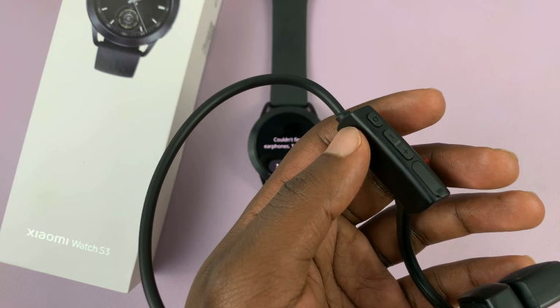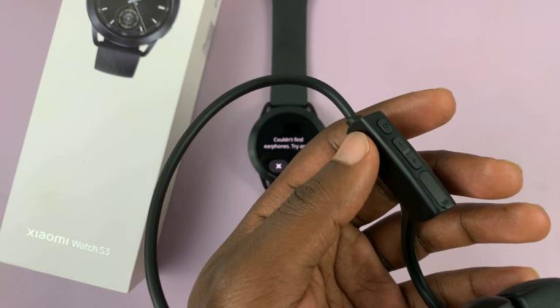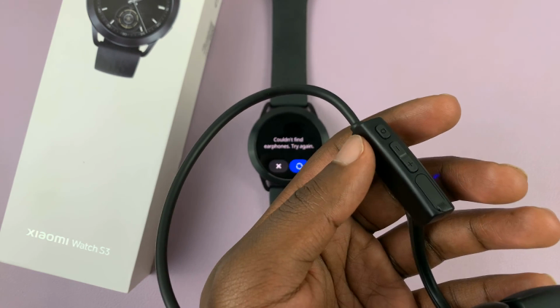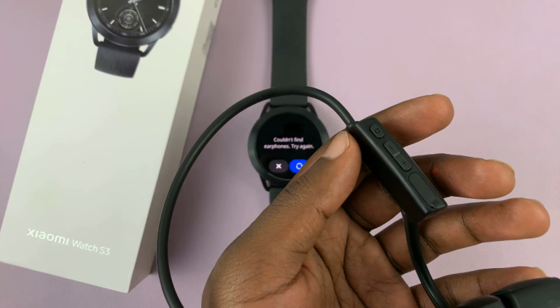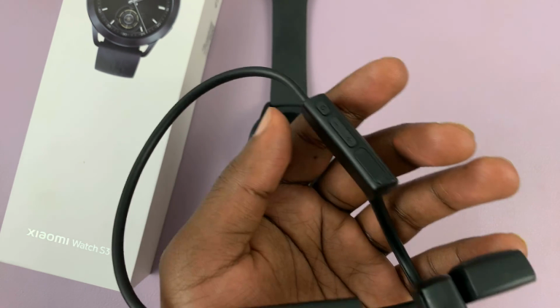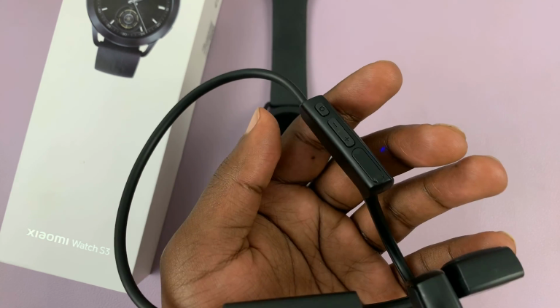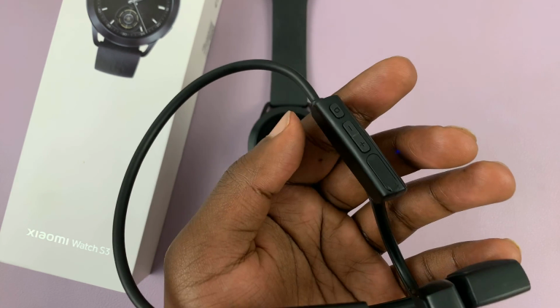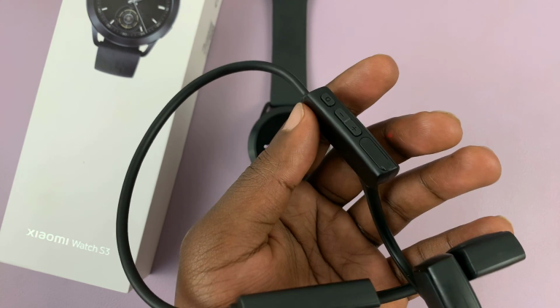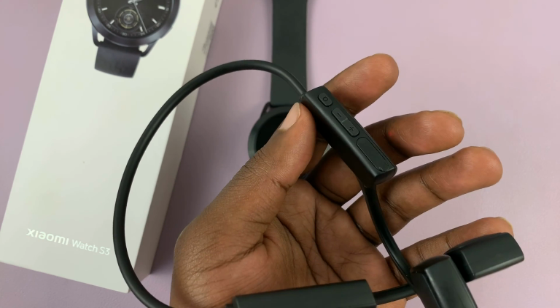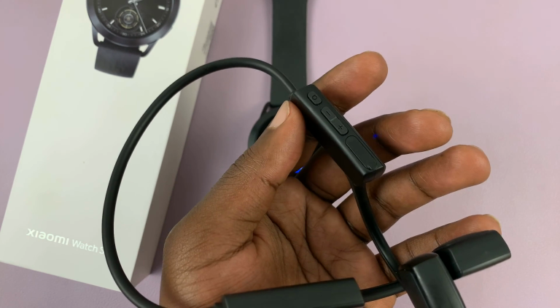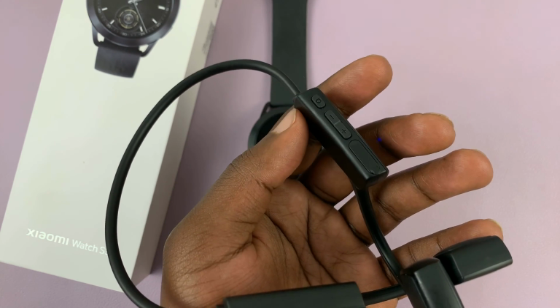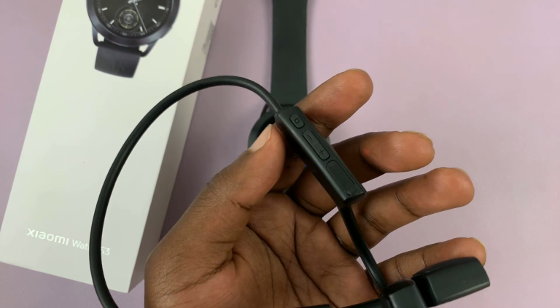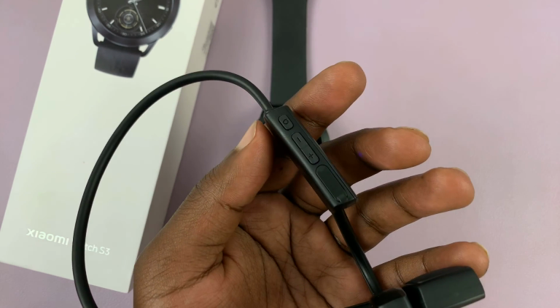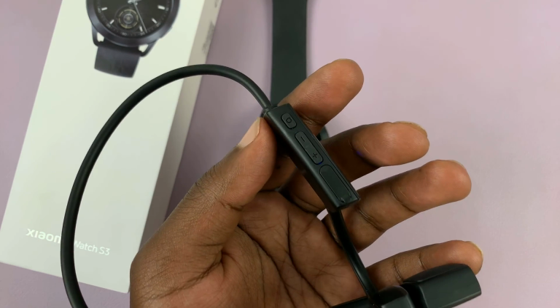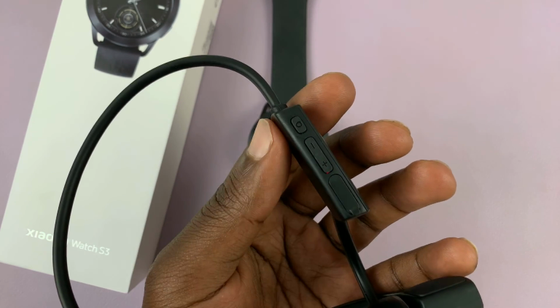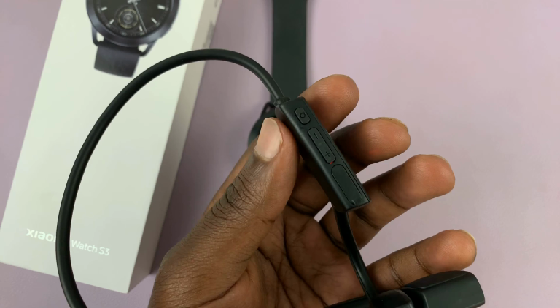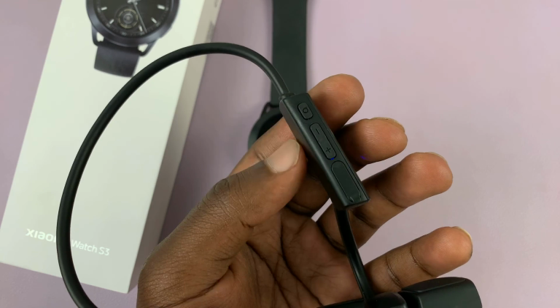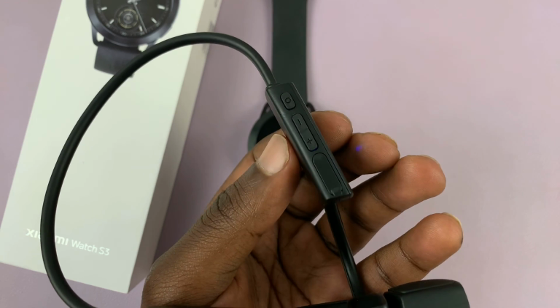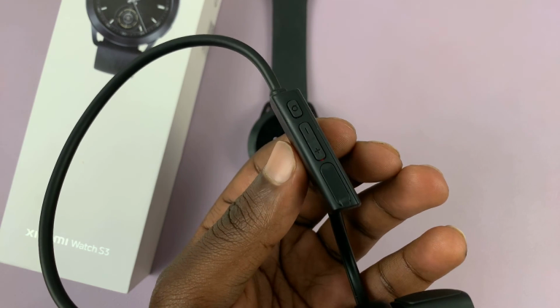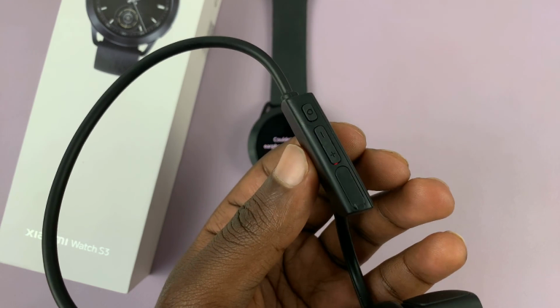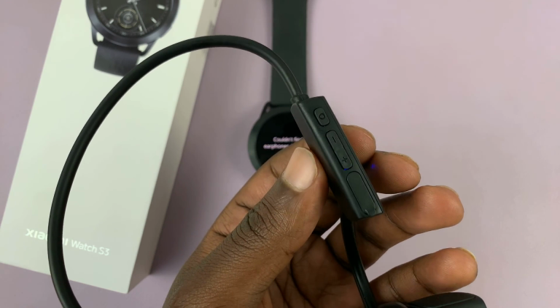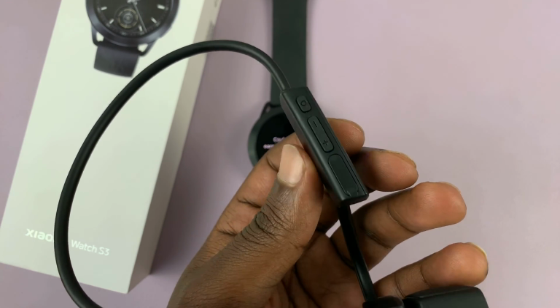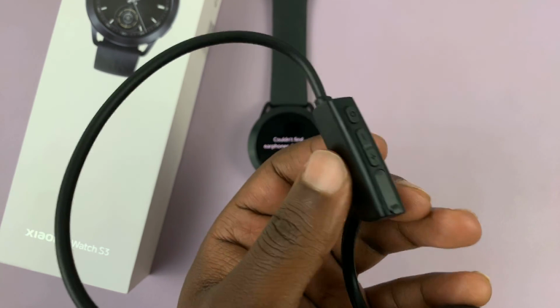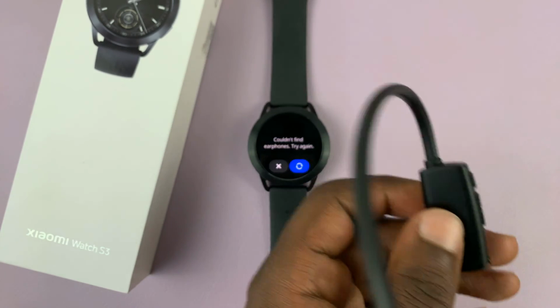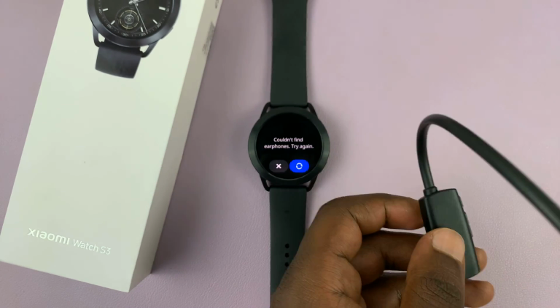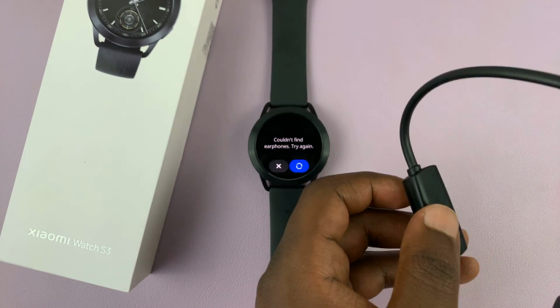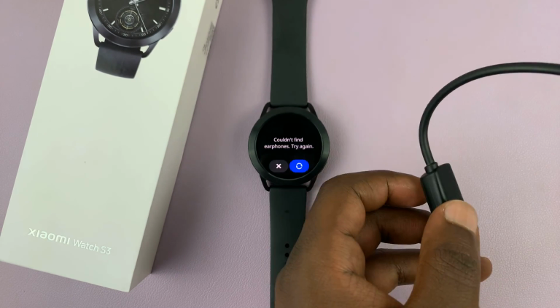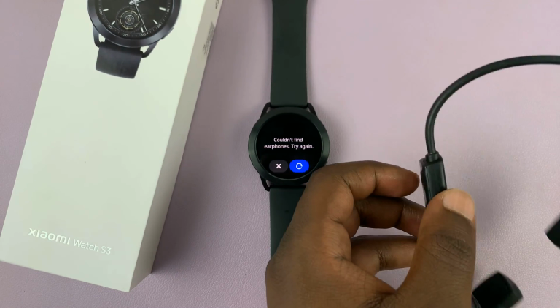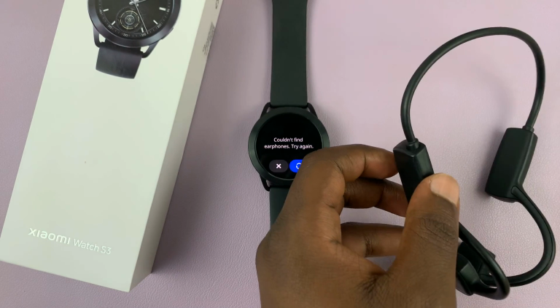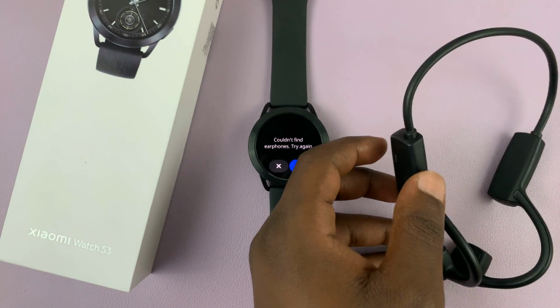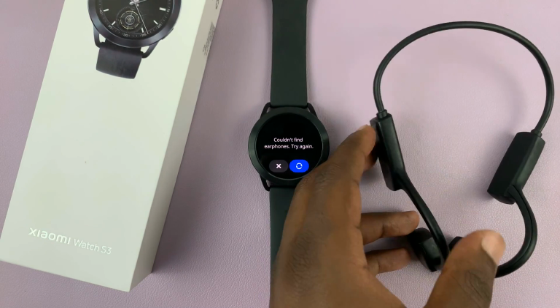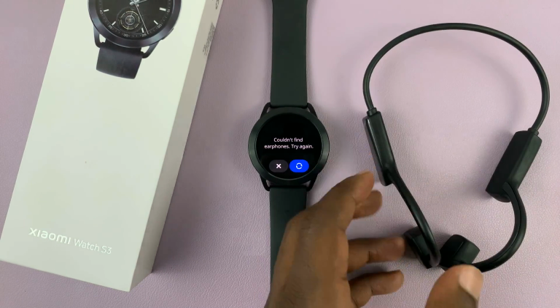Different headphones have different ways of putting them in pairing mode. For this one, all I need to do is turn them on, and as long as they're not connected to anything, they'll go into pairing mode.